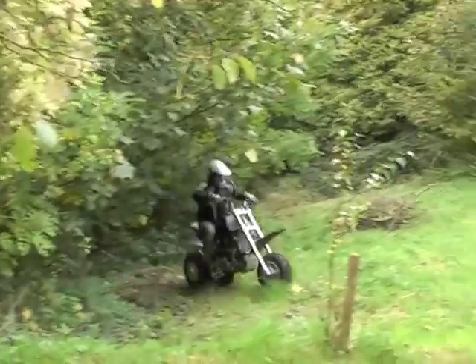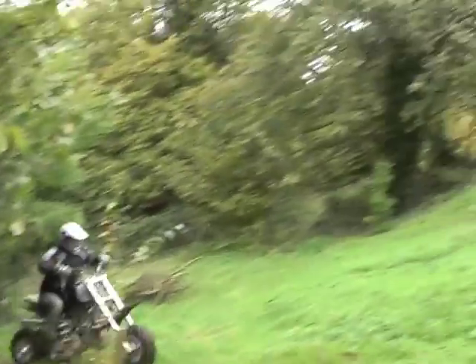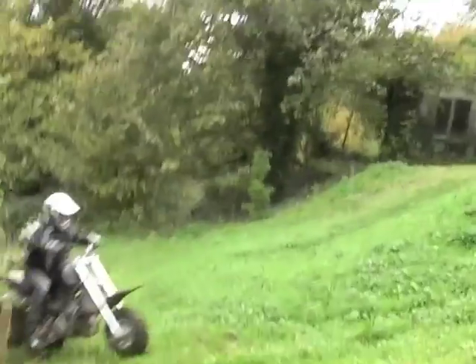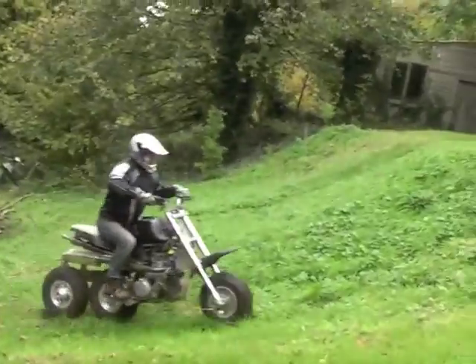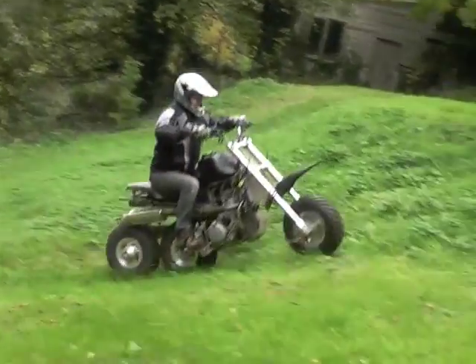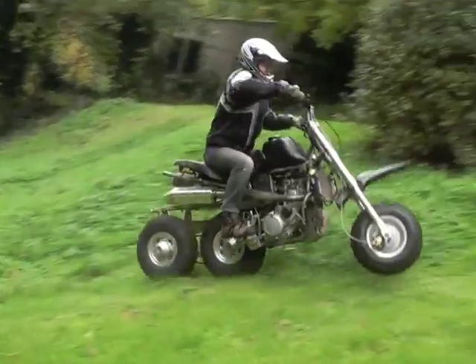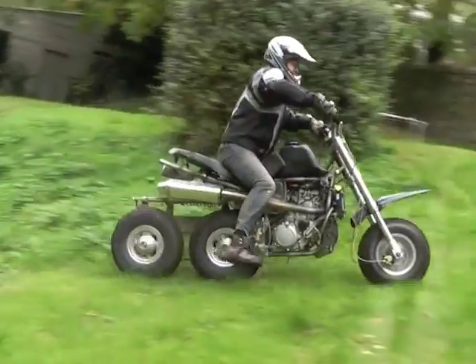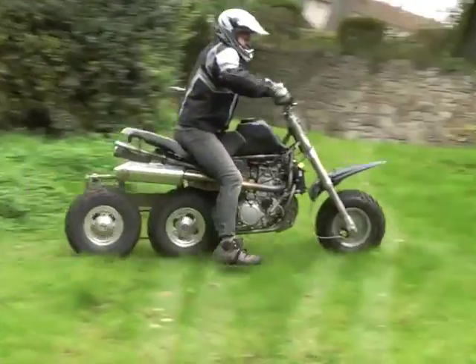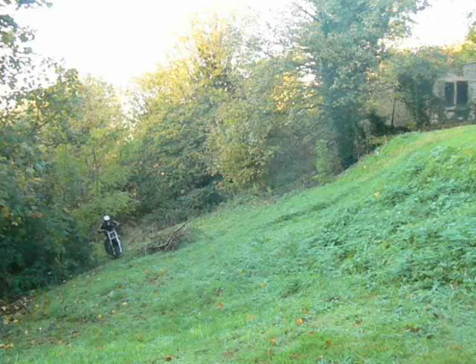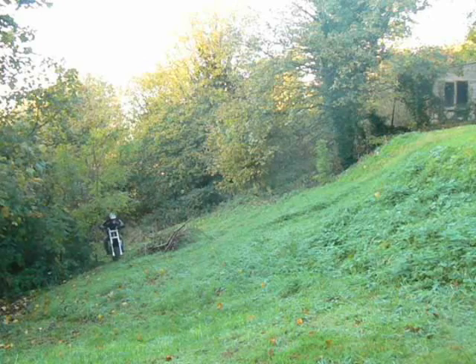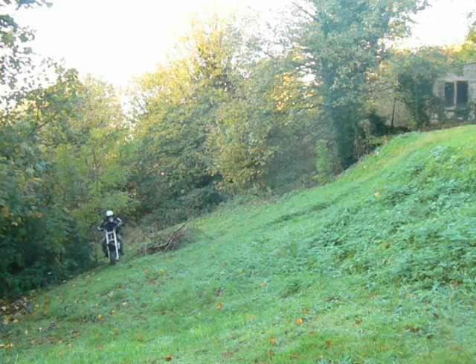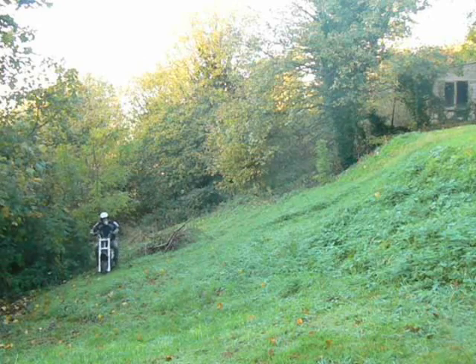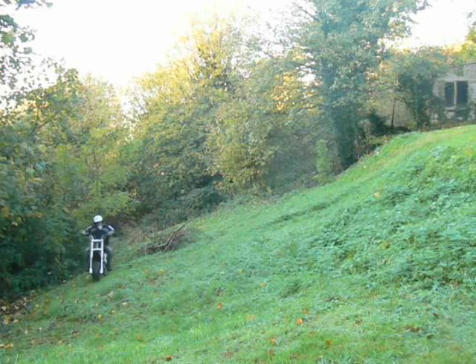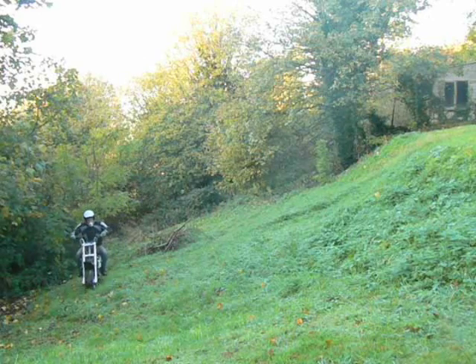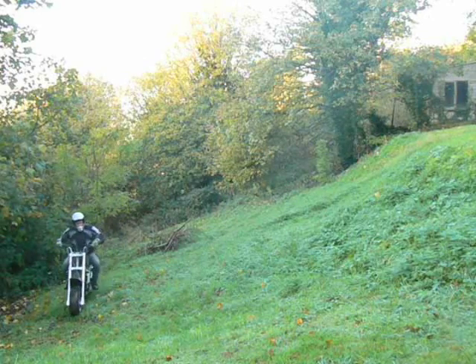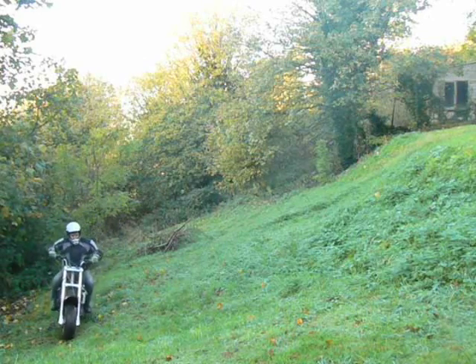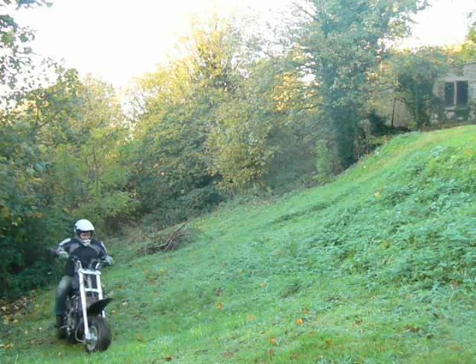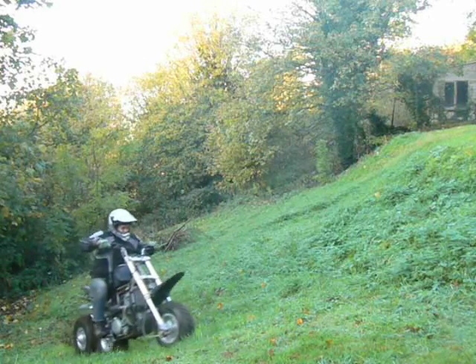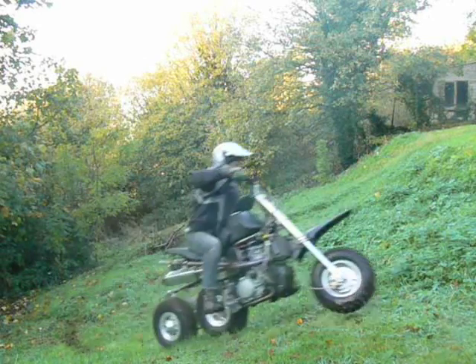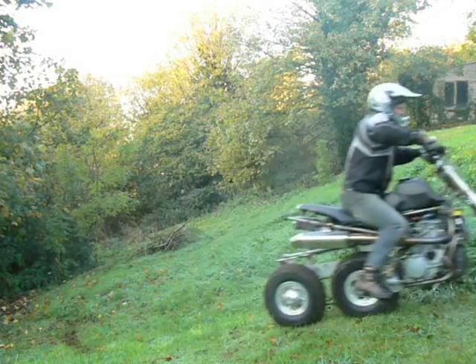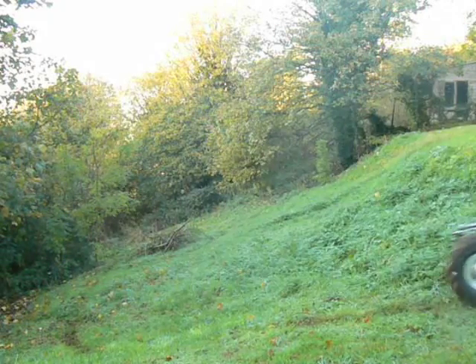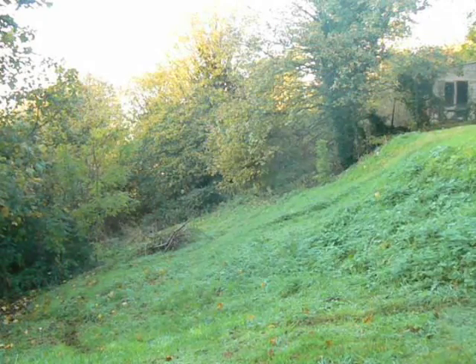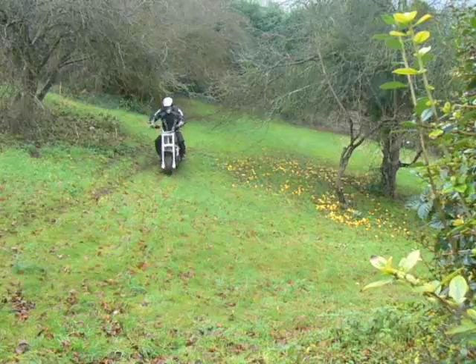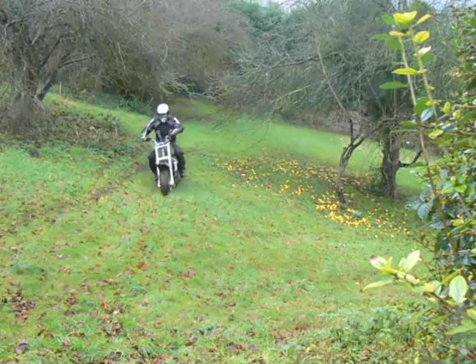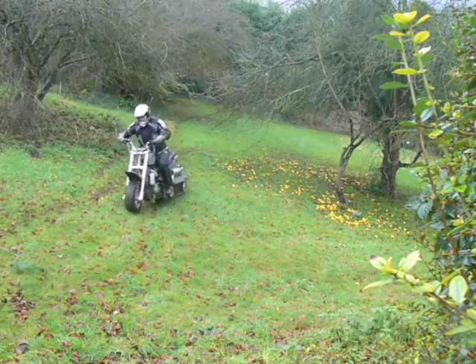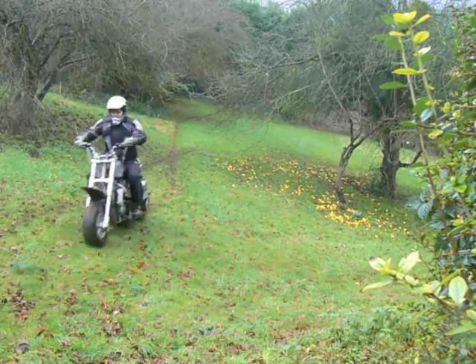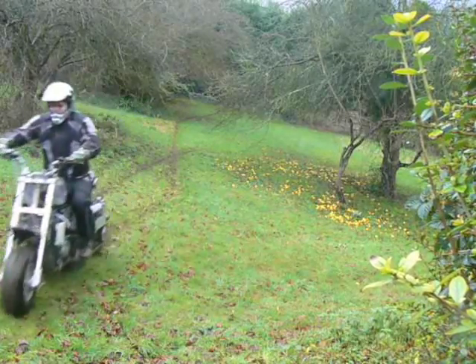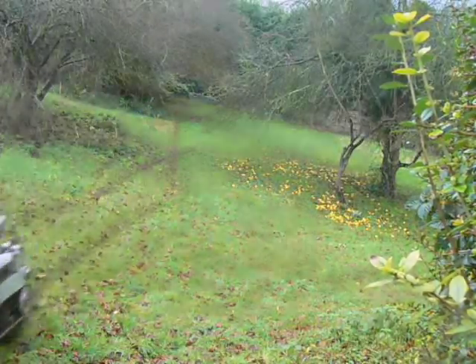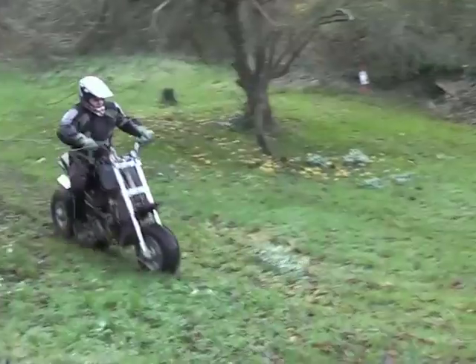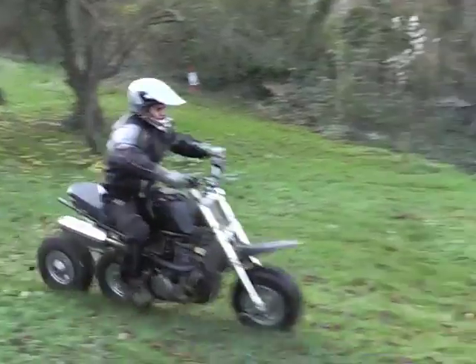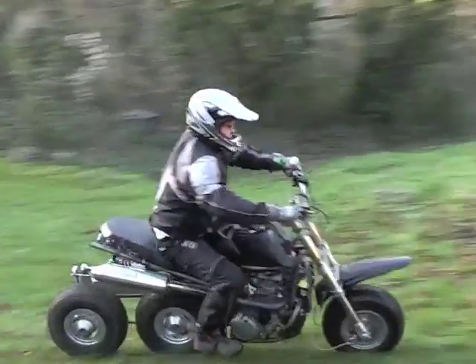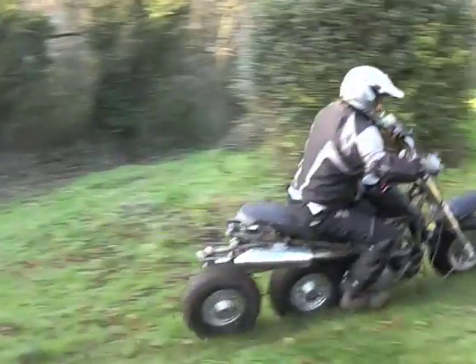Hill climb with controlled wheelie. Single track allows traversing with ease. Controlled slides. Smooths bumps without pitching.